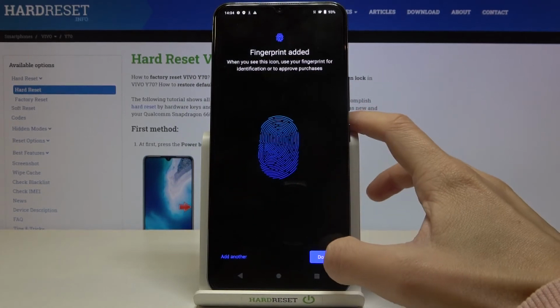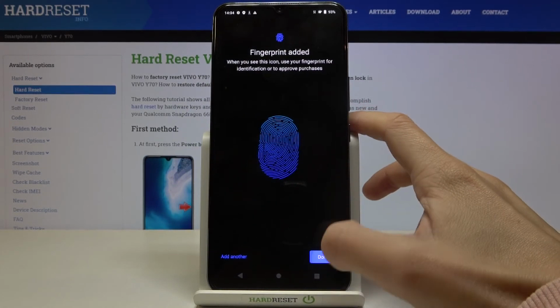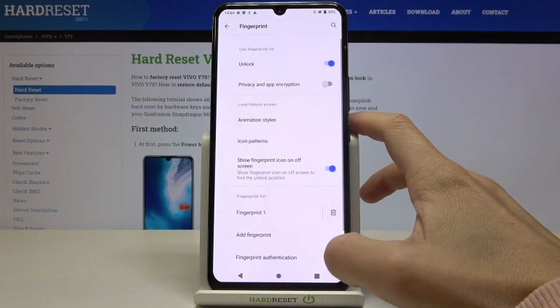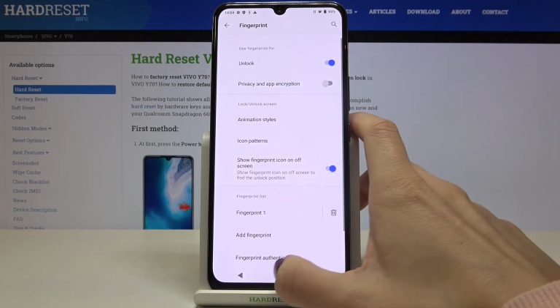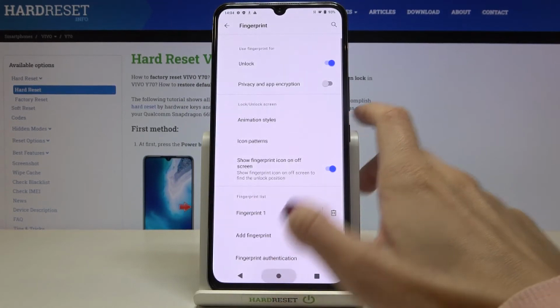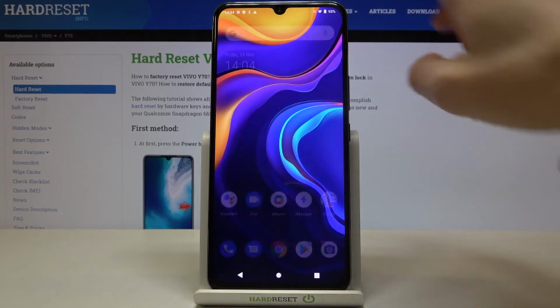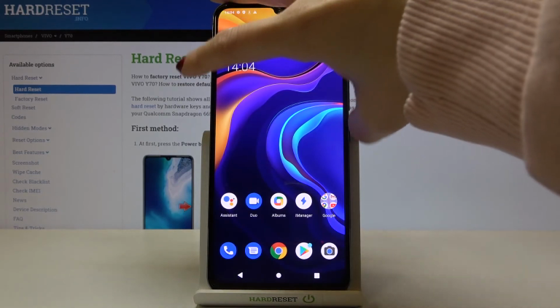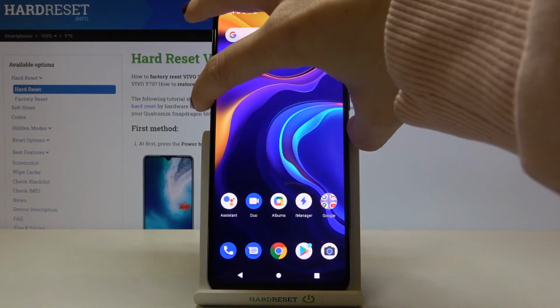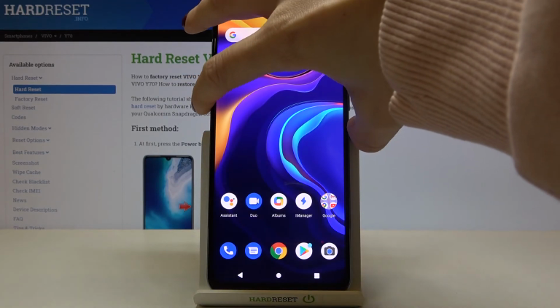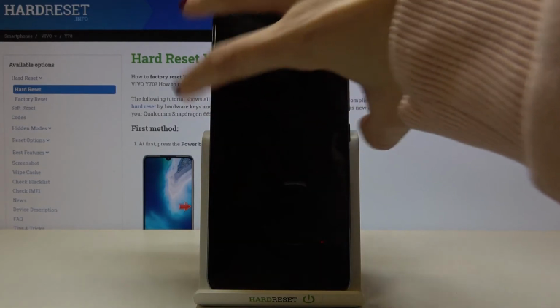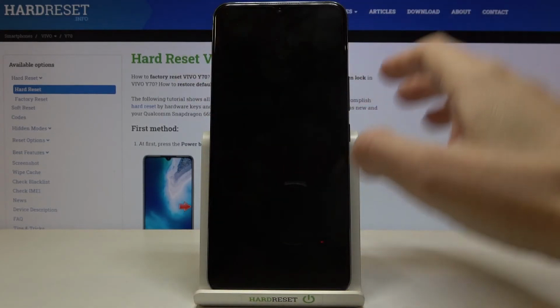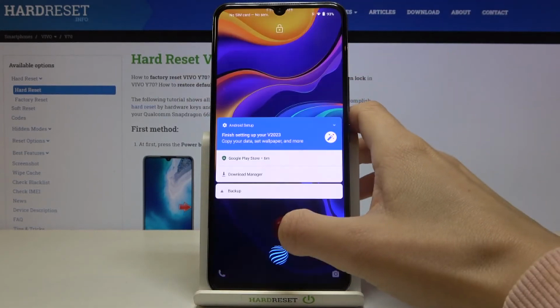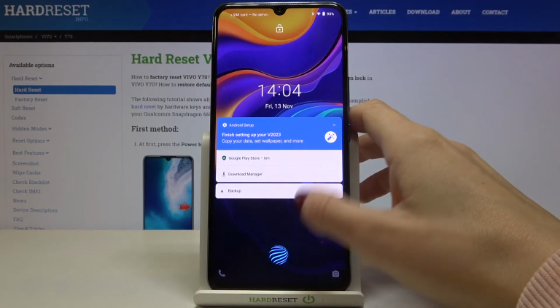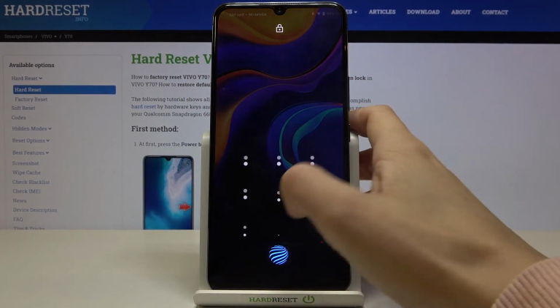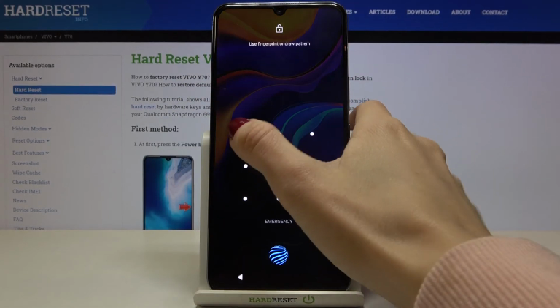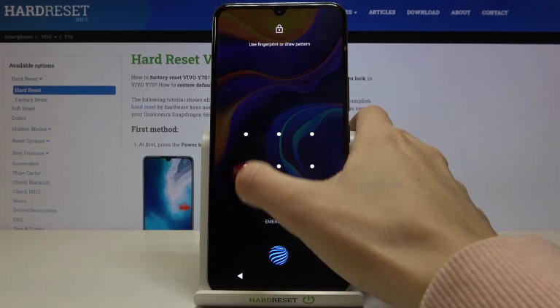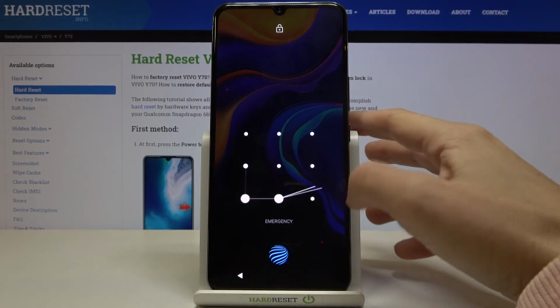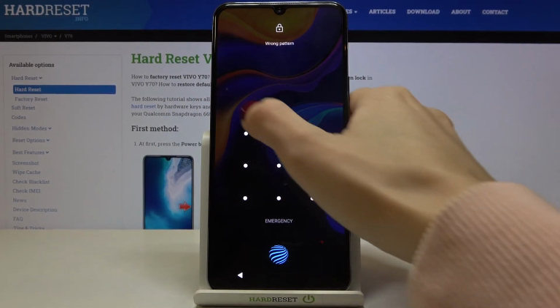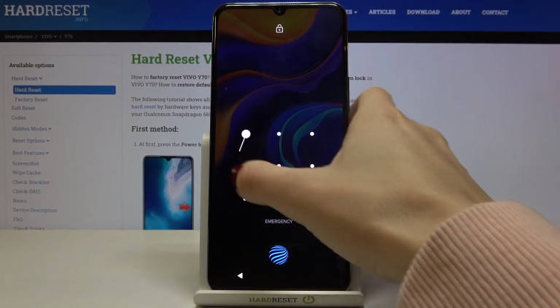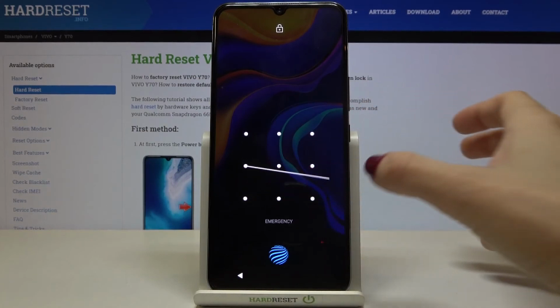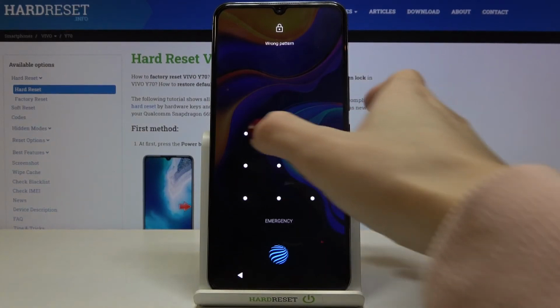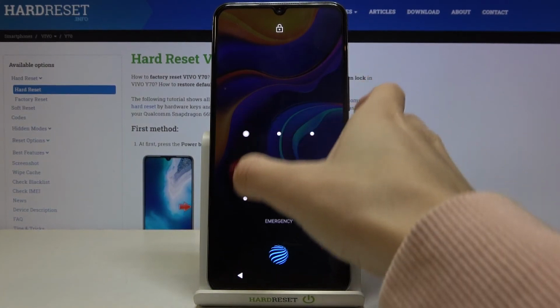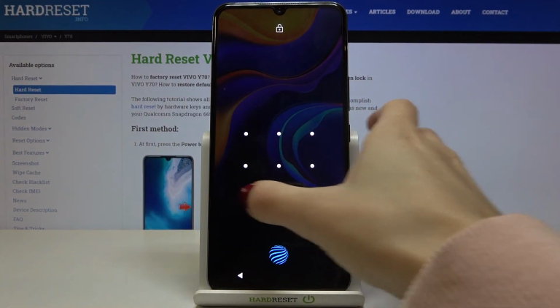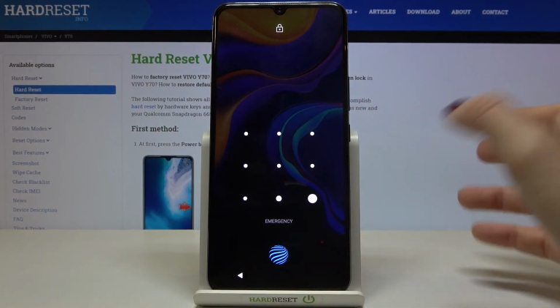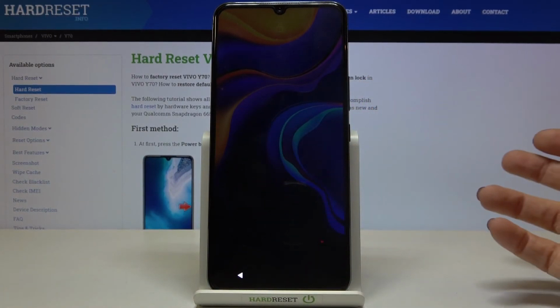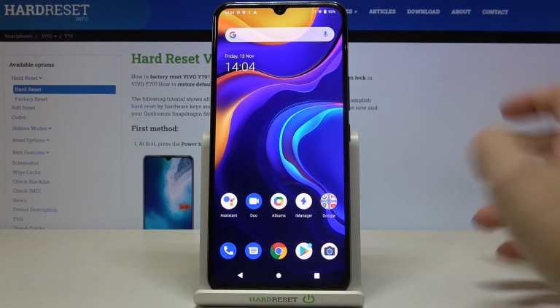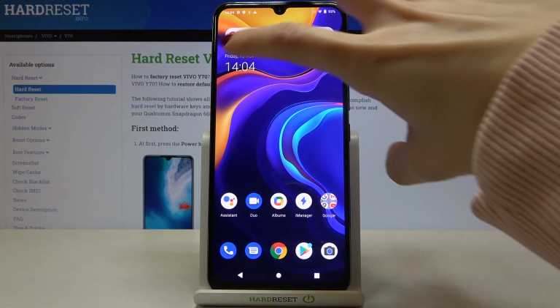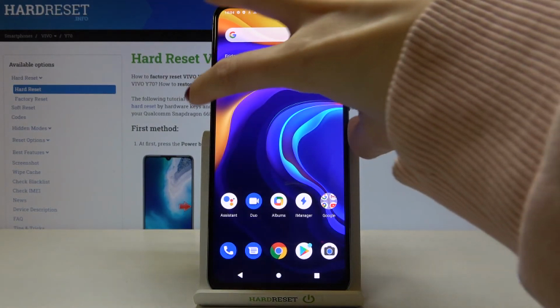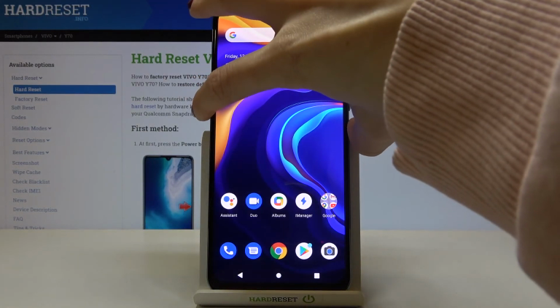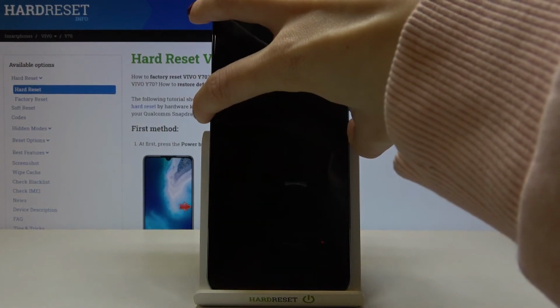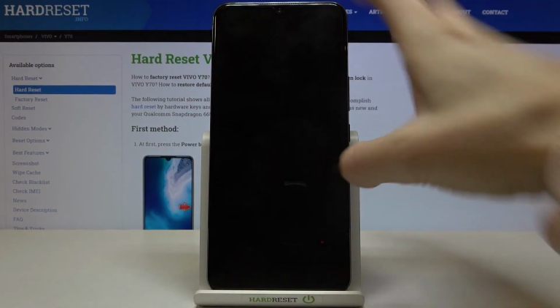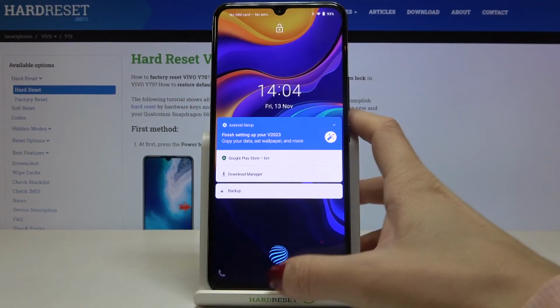Click on Done and that's it. From now on you can unlock your device either with this backup pattern or with your fingerprint only.